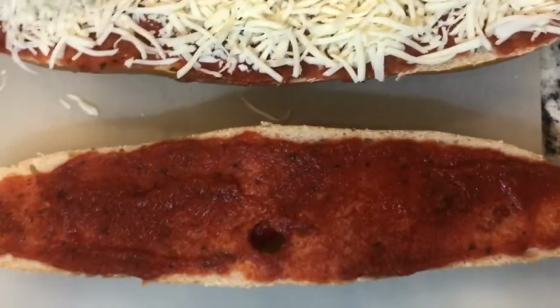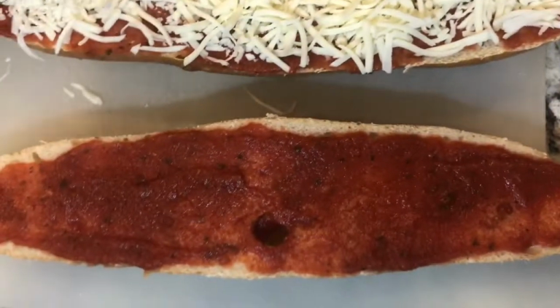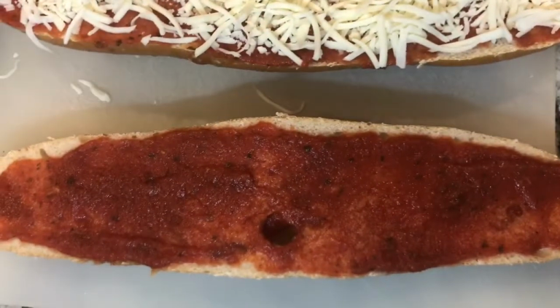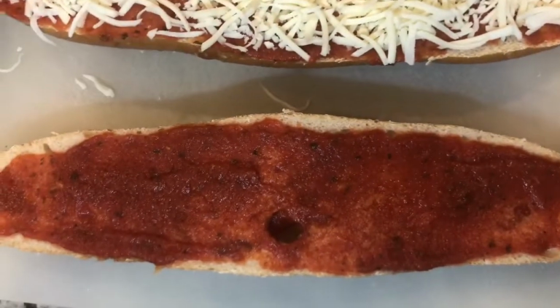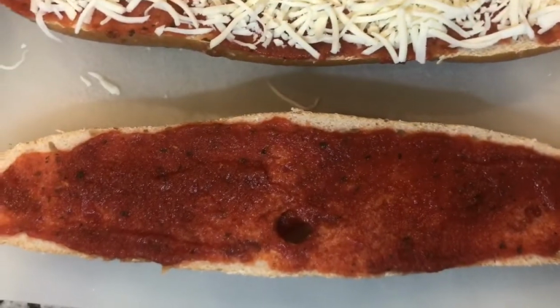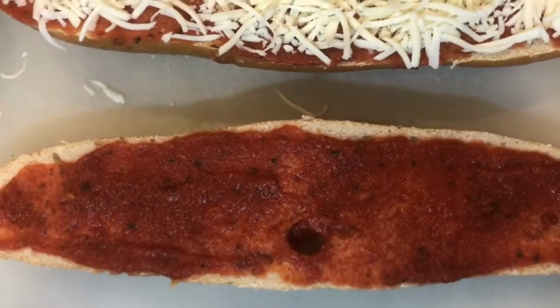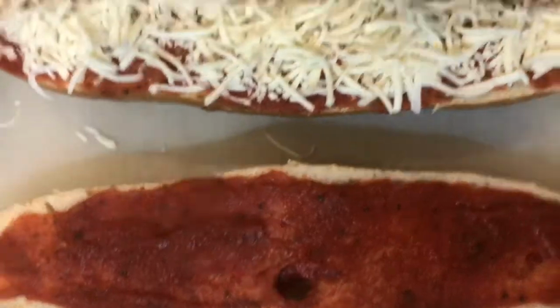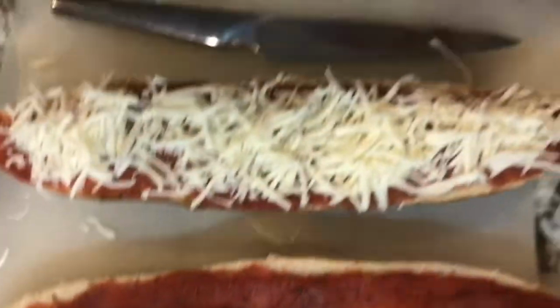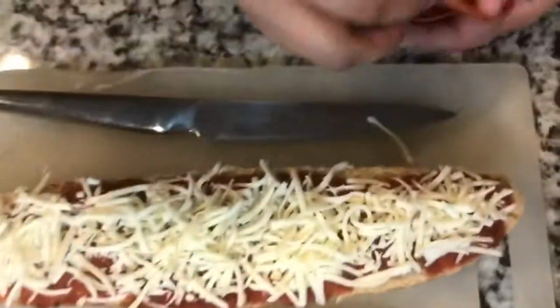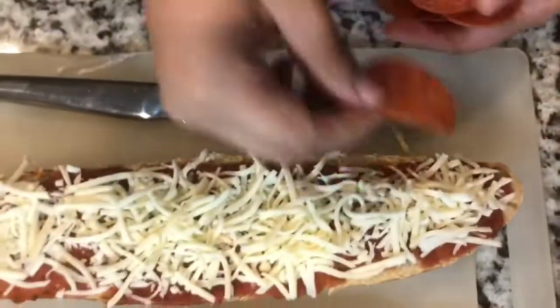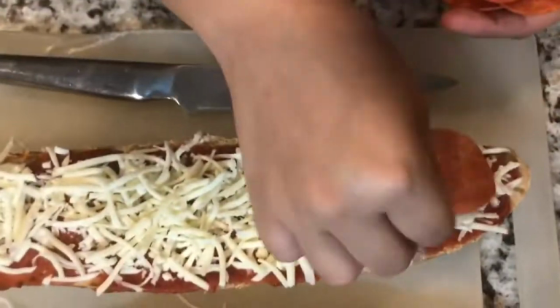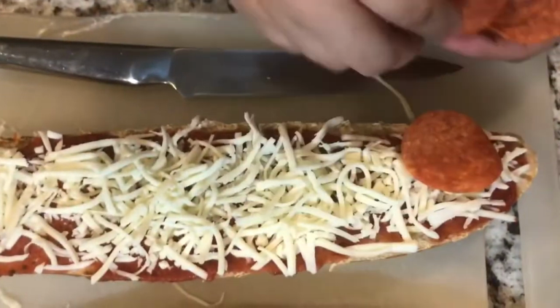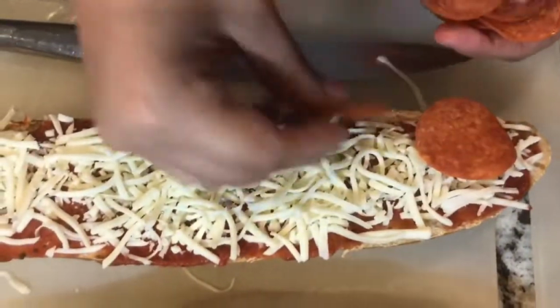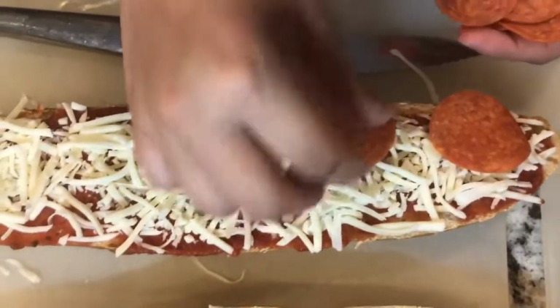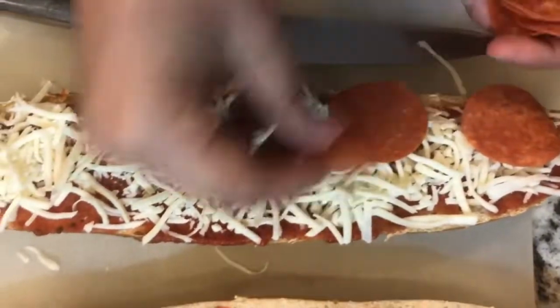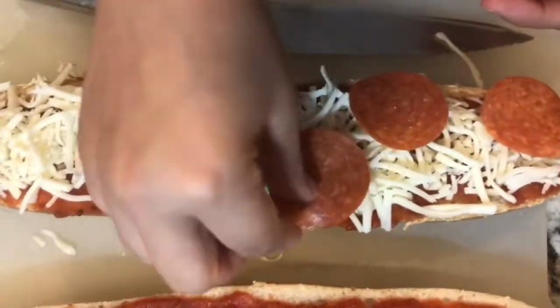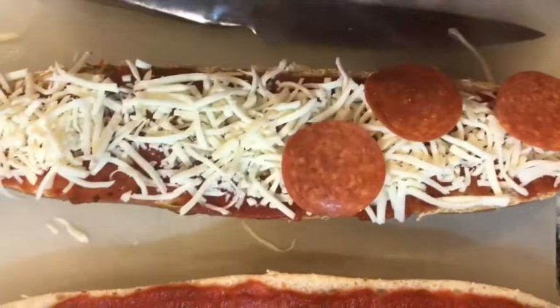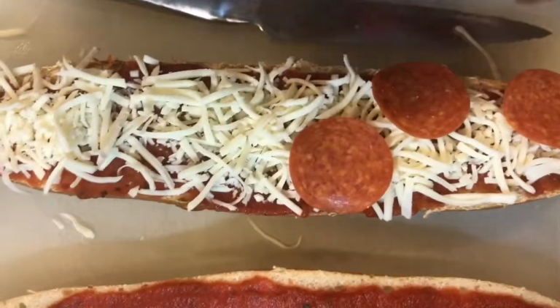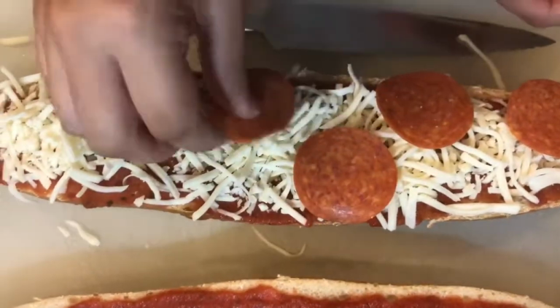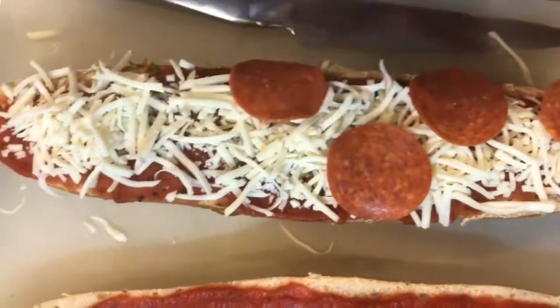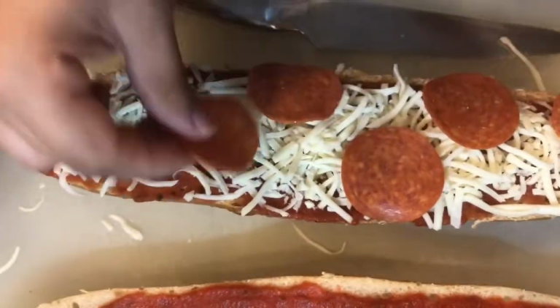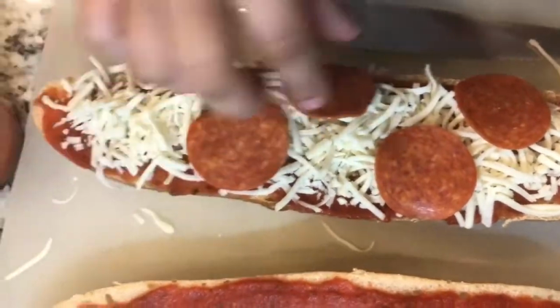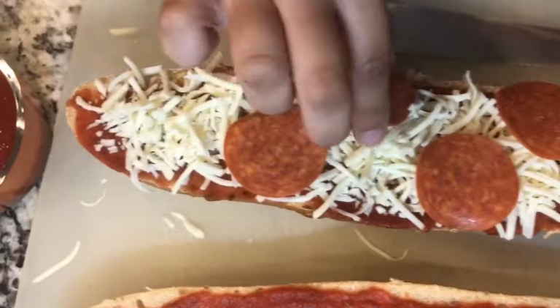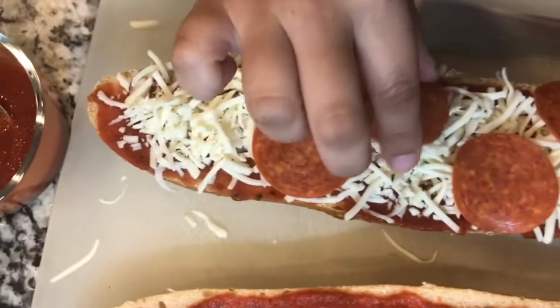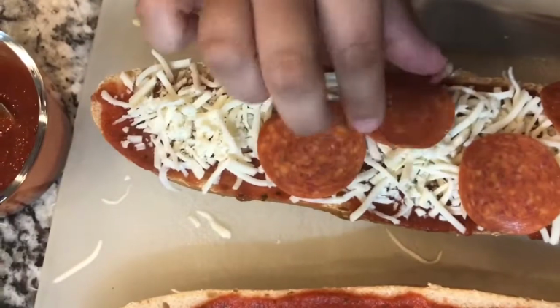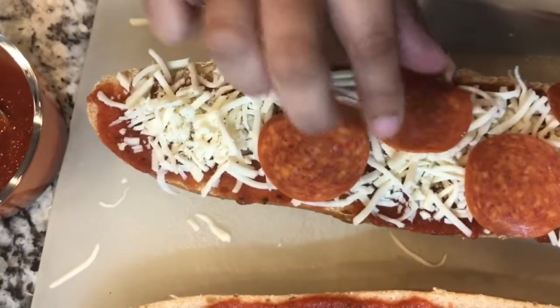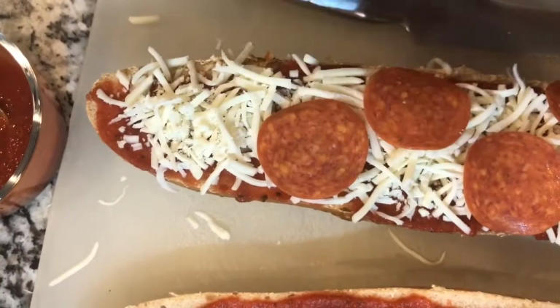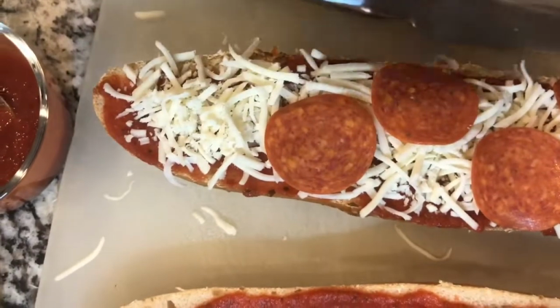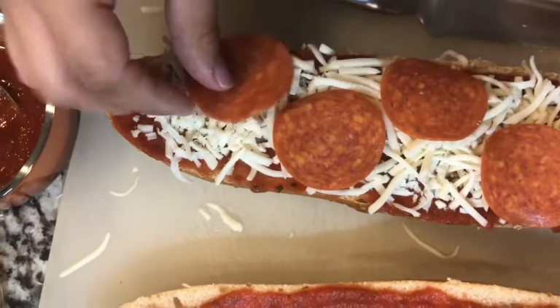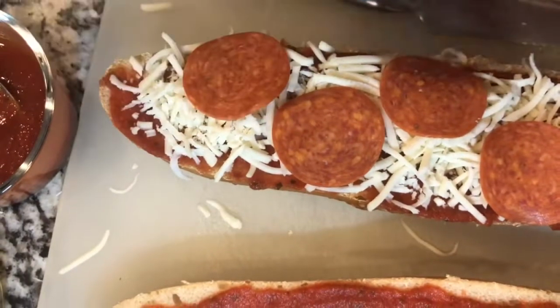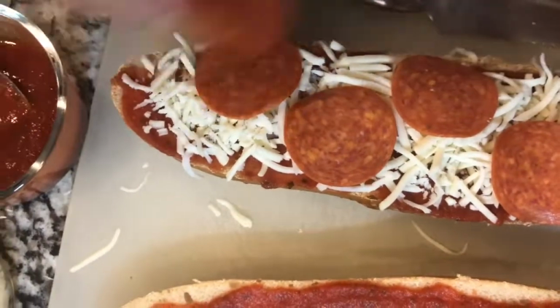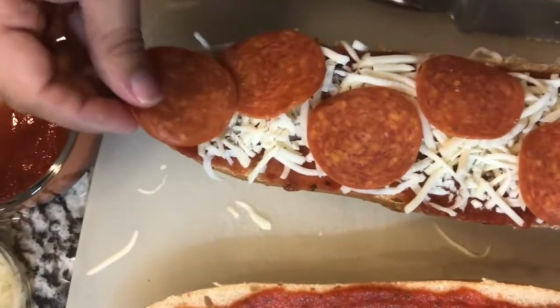And once you're done placing the cheese on your French bread, you're just going to want to get your sliced pepperoni and start organizing it so that it doesn't fall off the French bread while it's cooking.